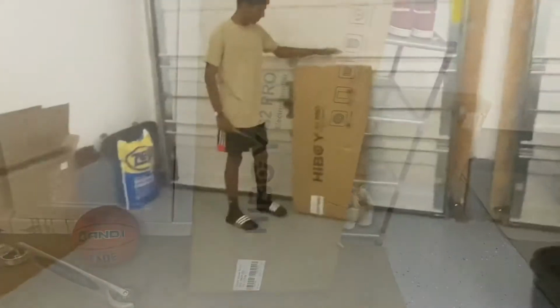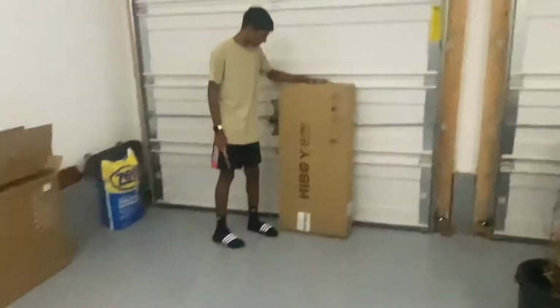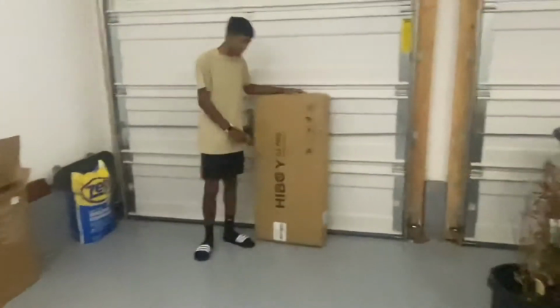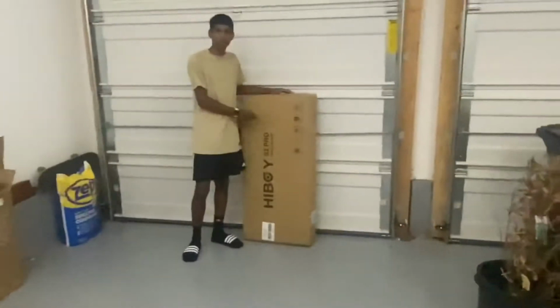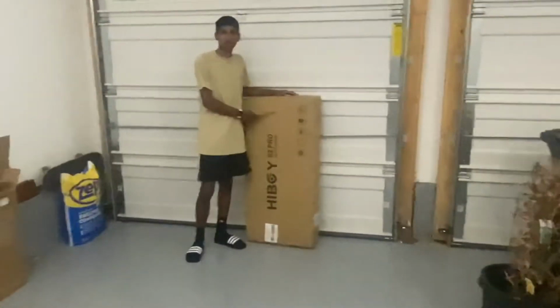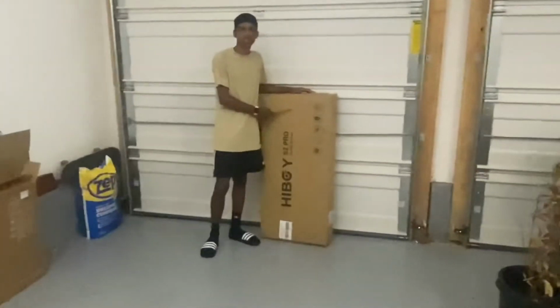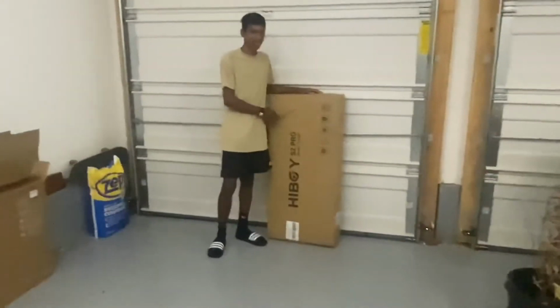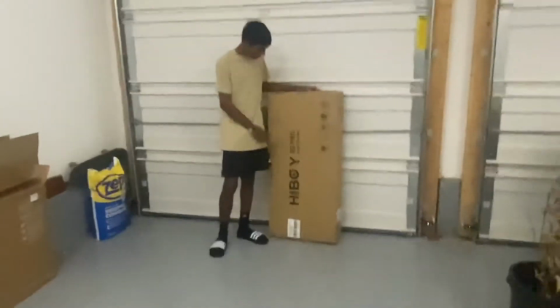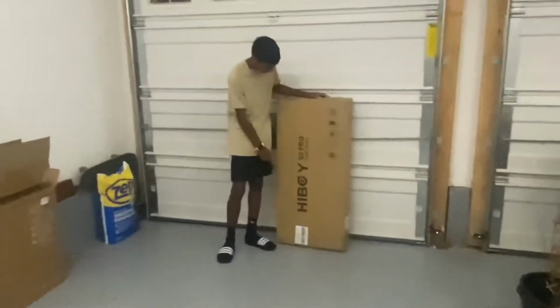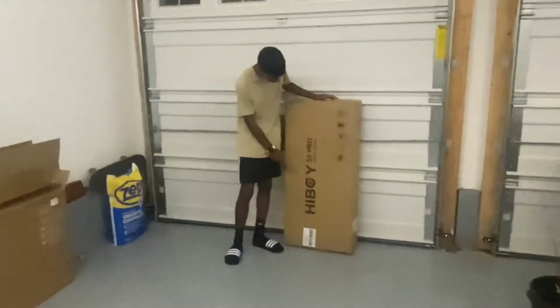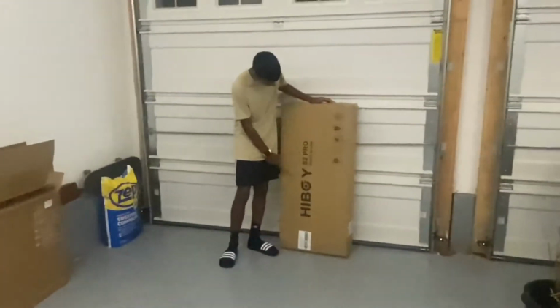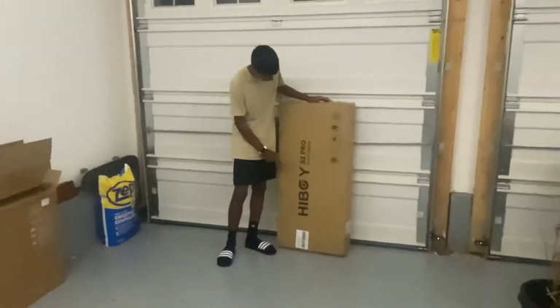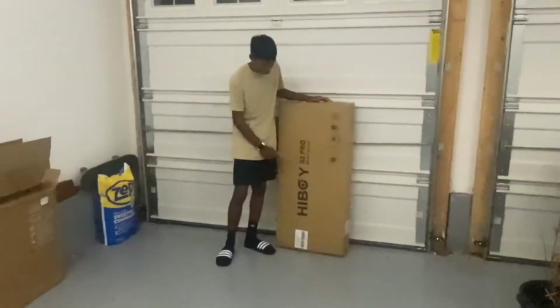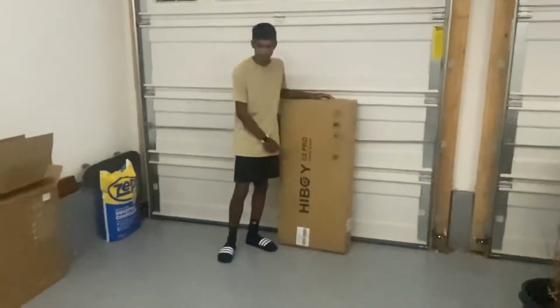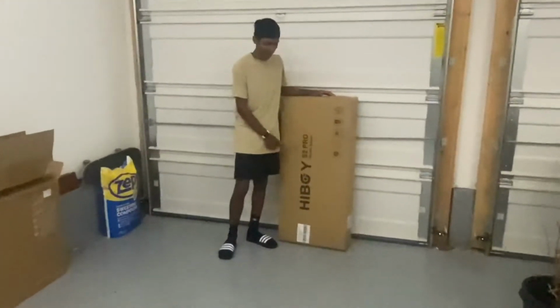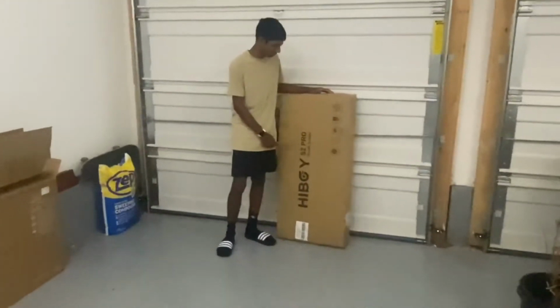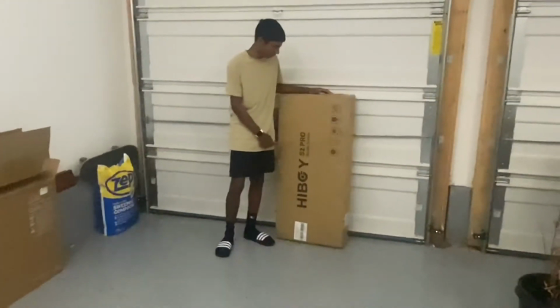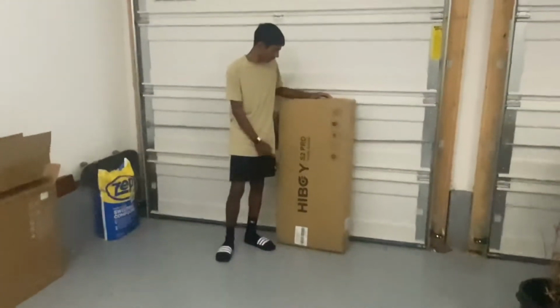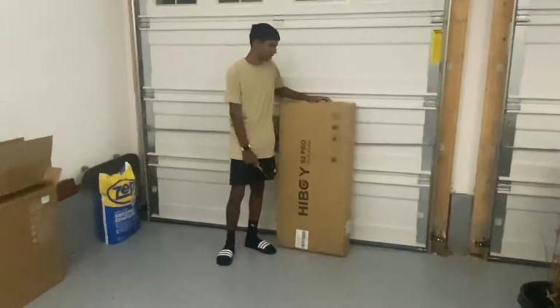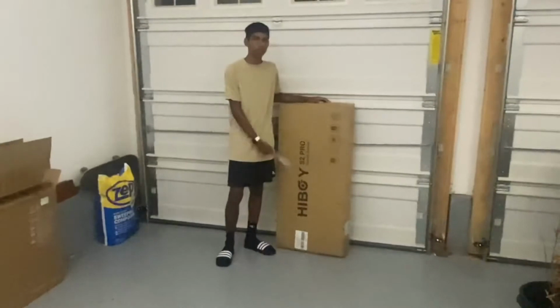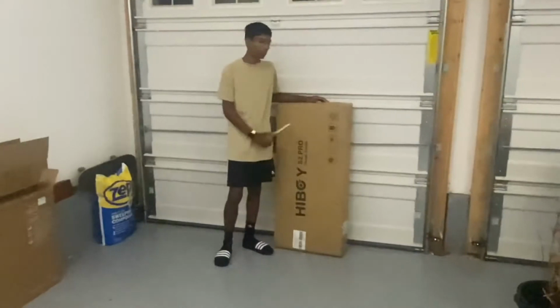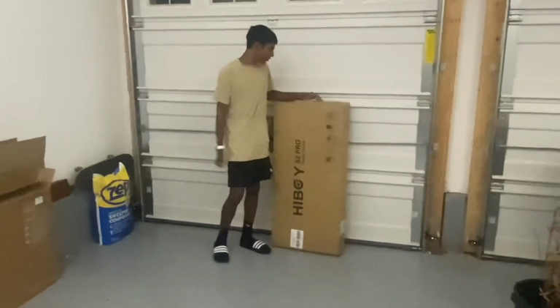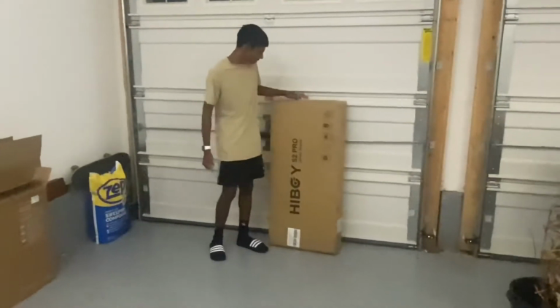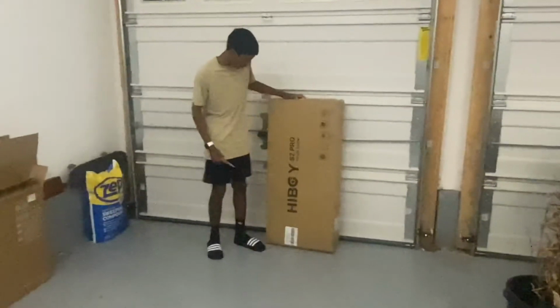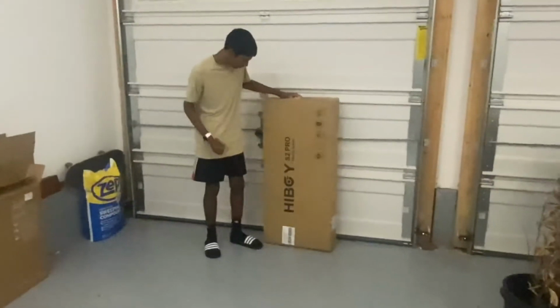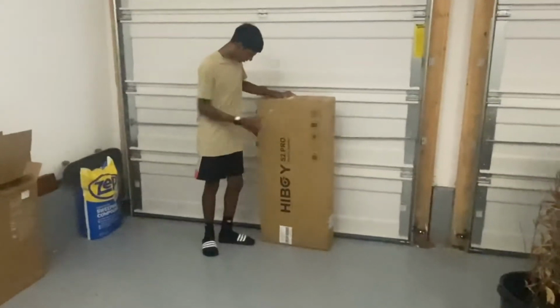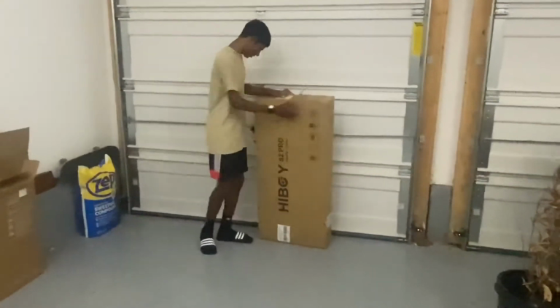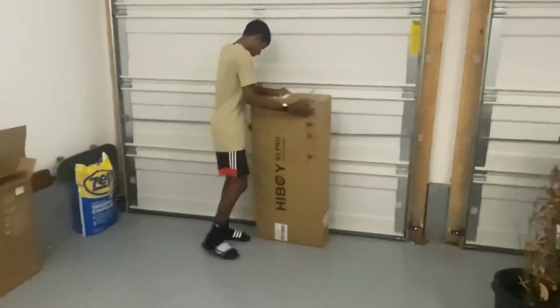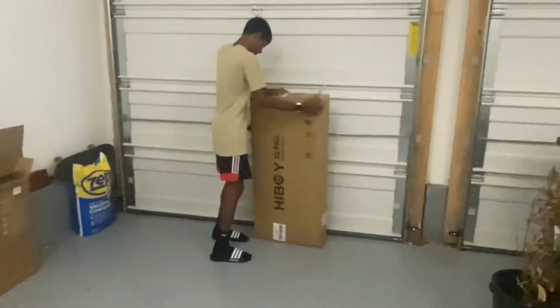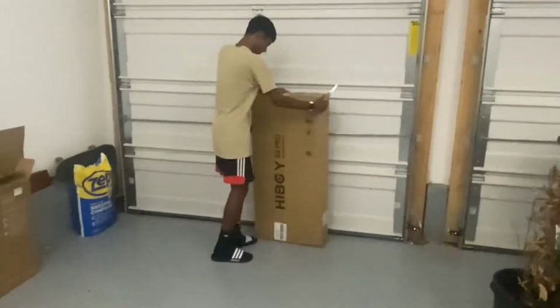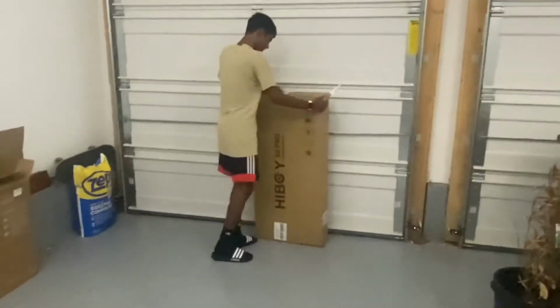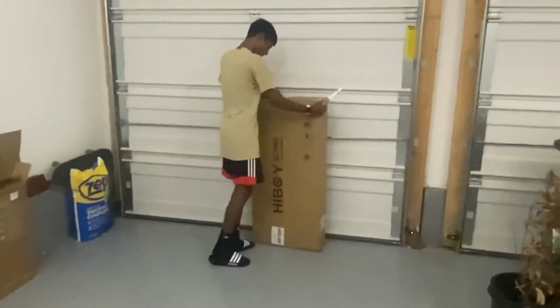Today we will be unboxing the Hi-Loi S2 Pro electric scooter, which has many great reviews on Amazon. Let's get started.